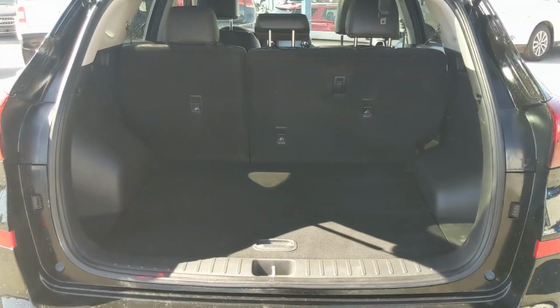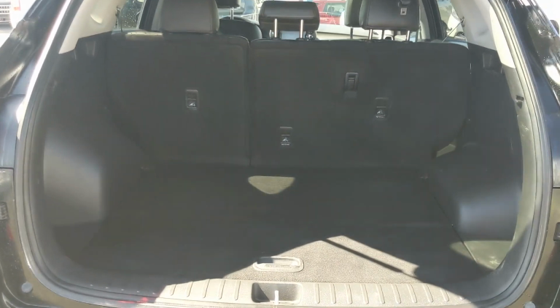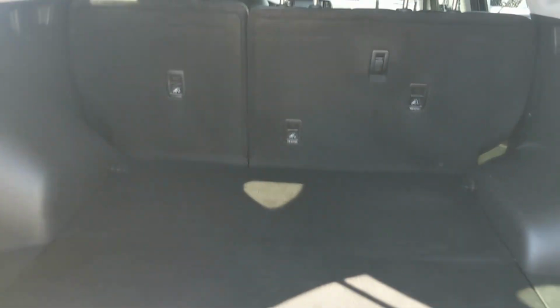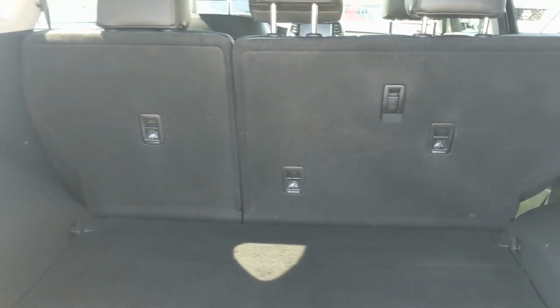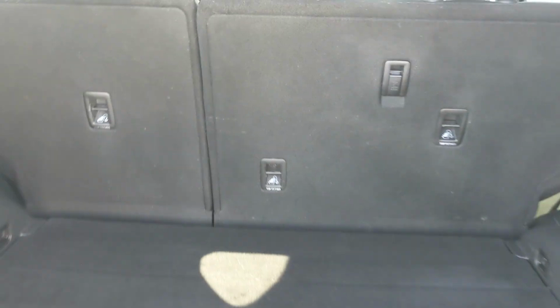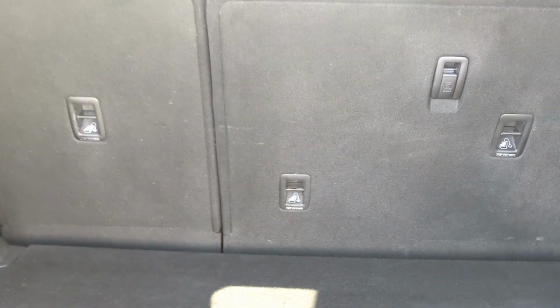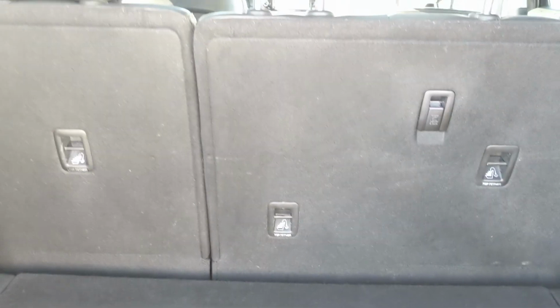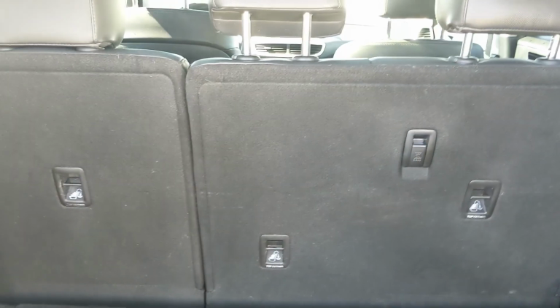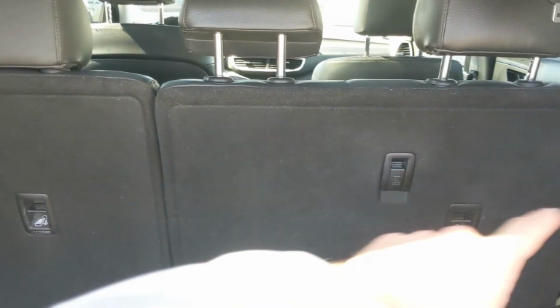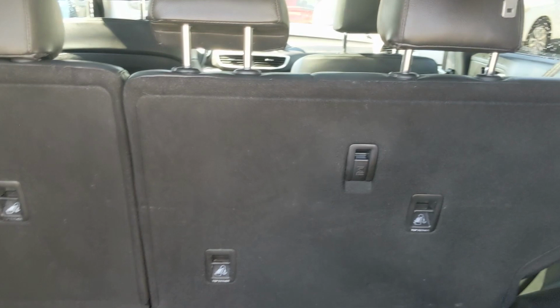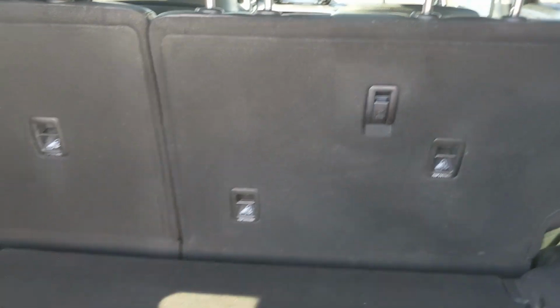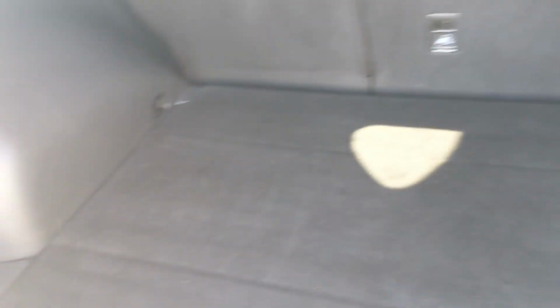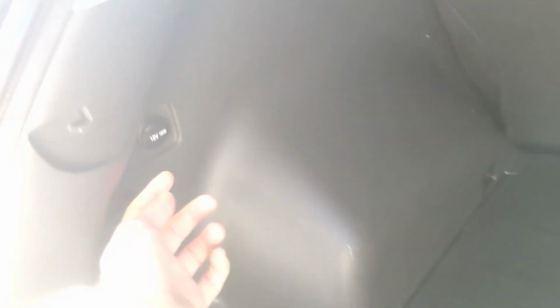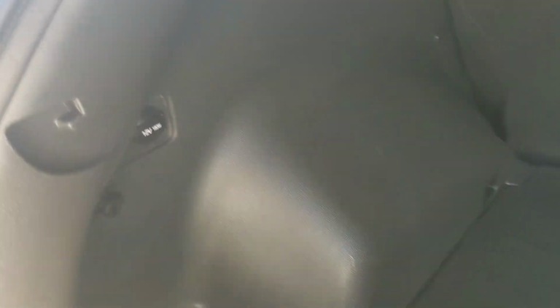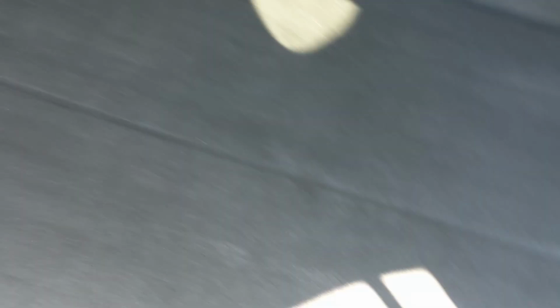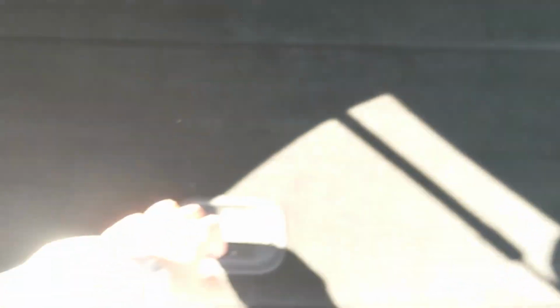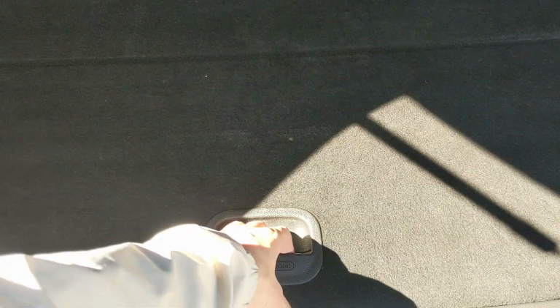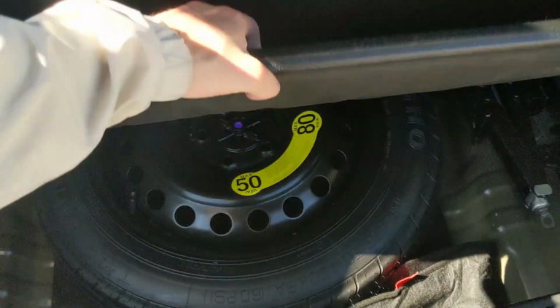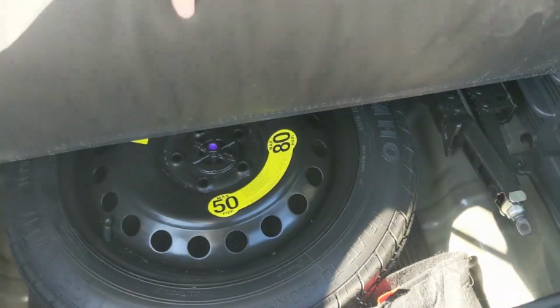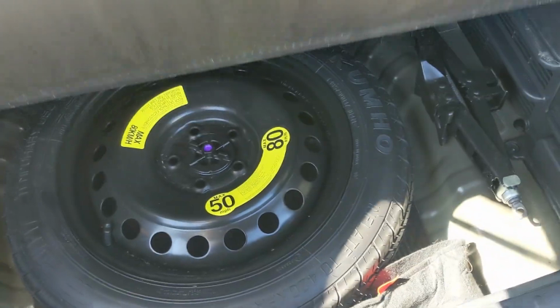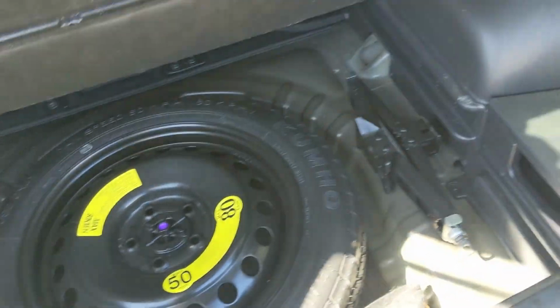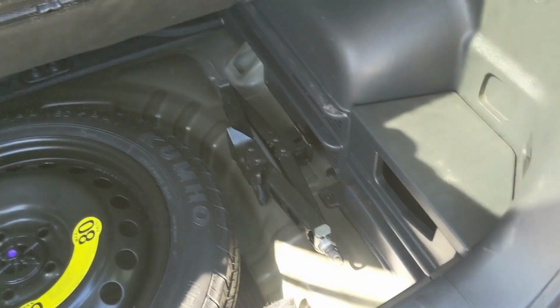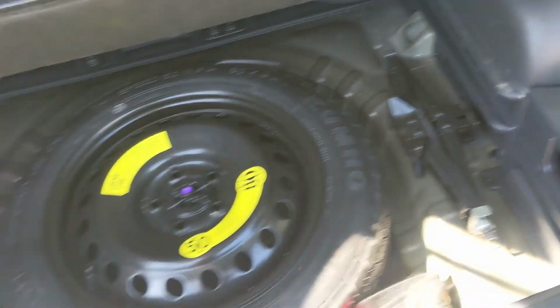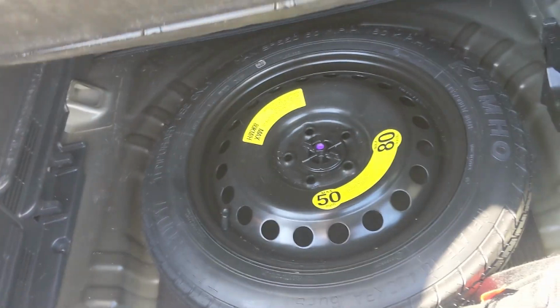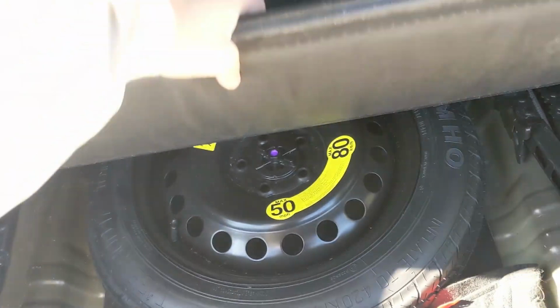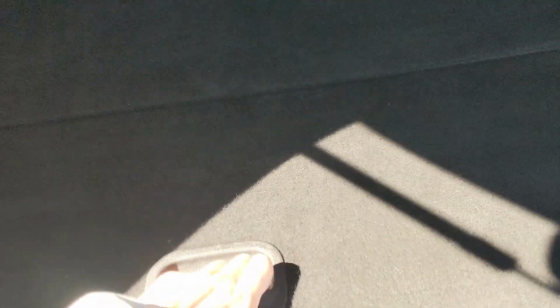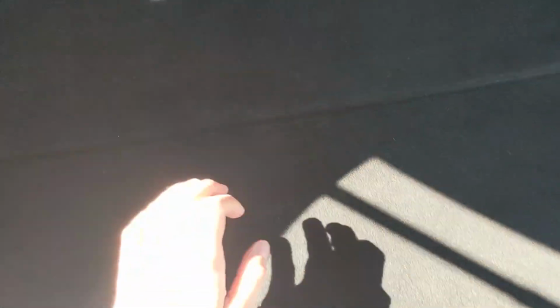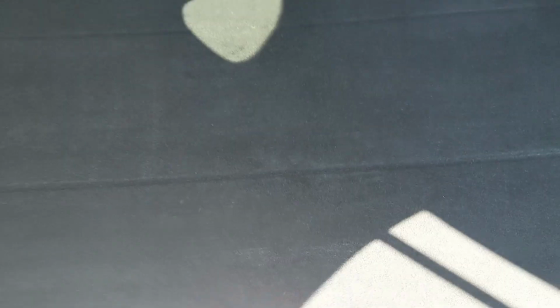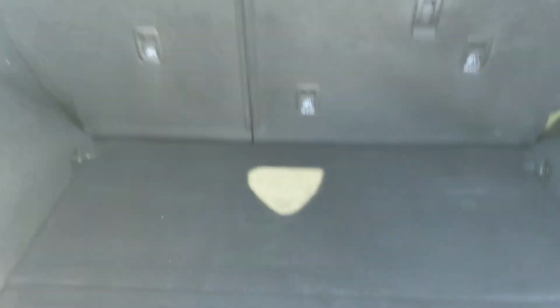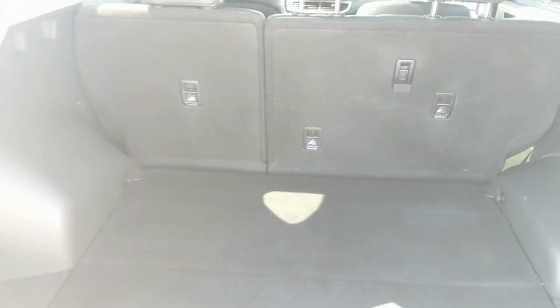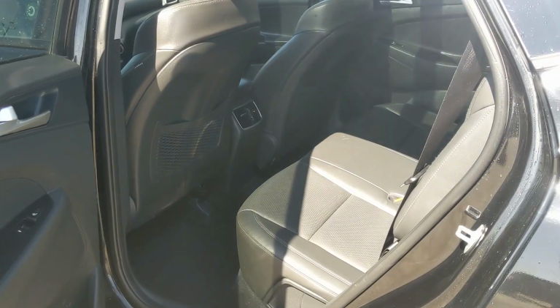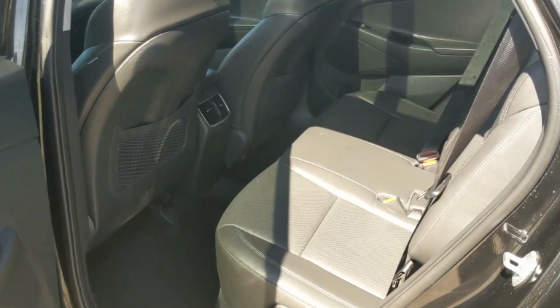First, looking into the back, you've got a pretty spacious cargo area that can be expanded by folding down the rear seats. You've got a 12-volt power outlet, and underneath the cargo floor you have your spare as well as your jack and plenty of extra room for other equipment — whatever you like.